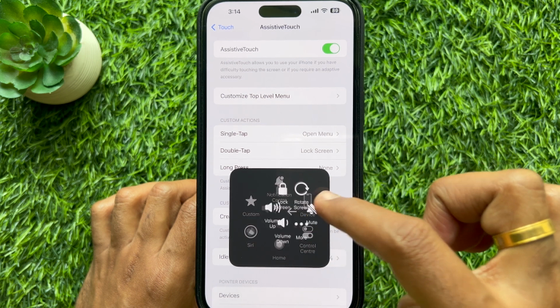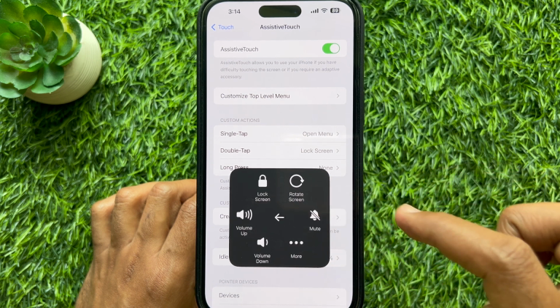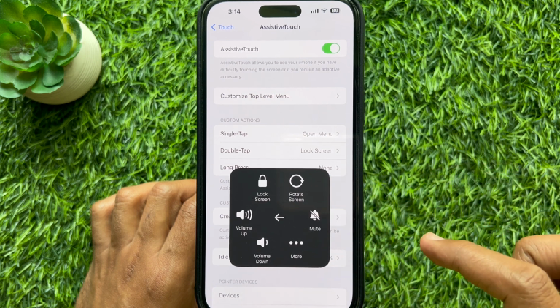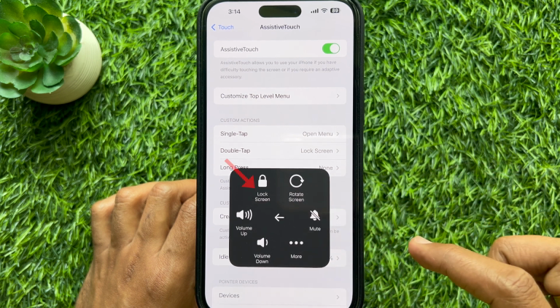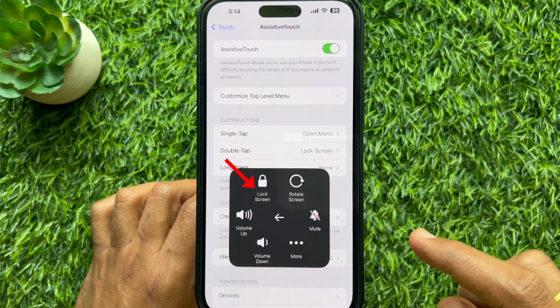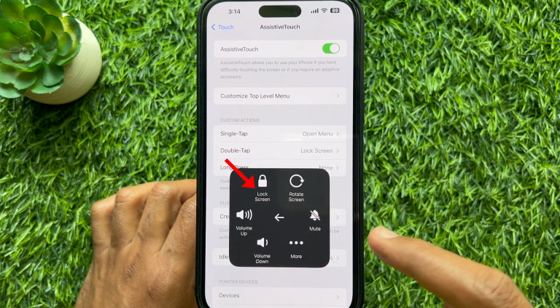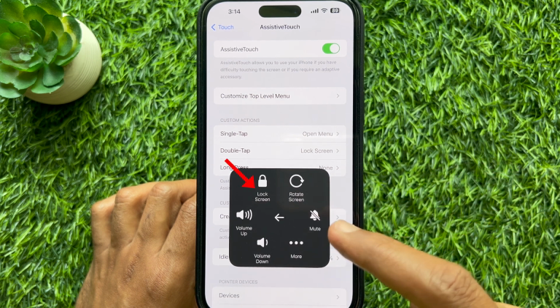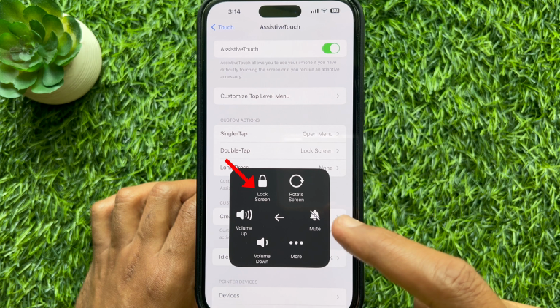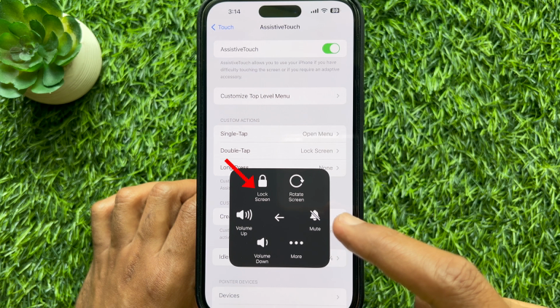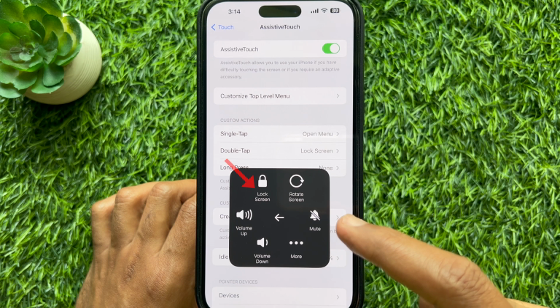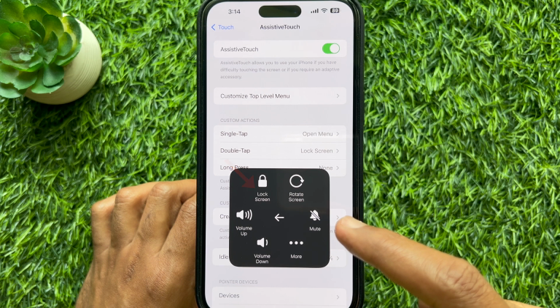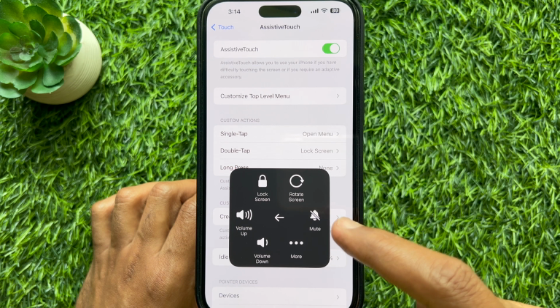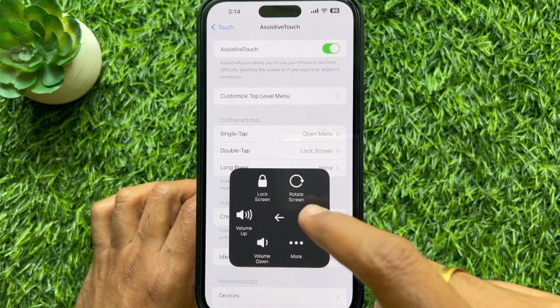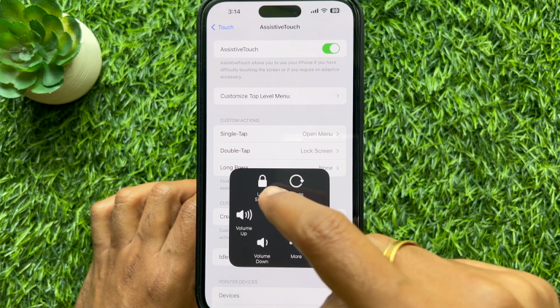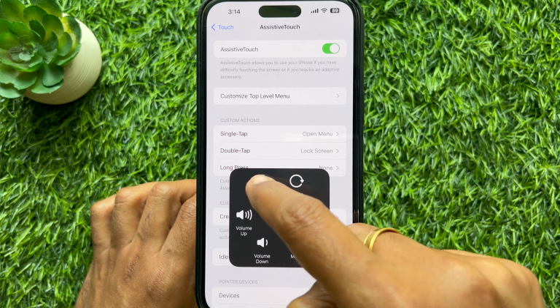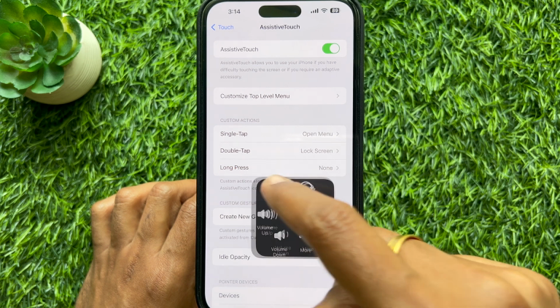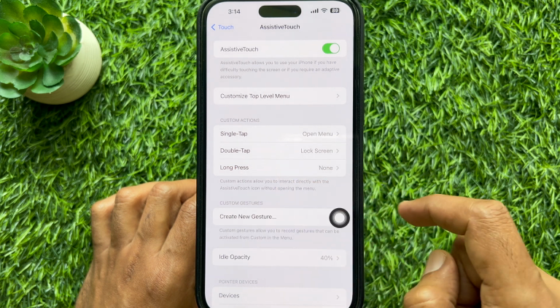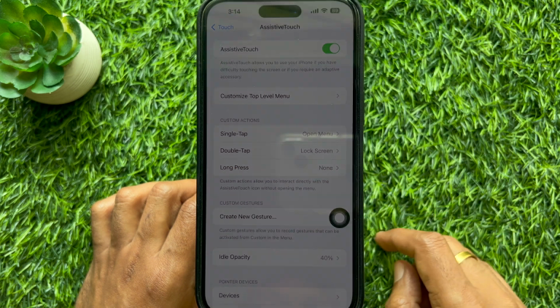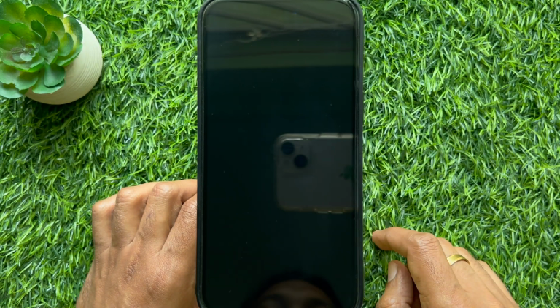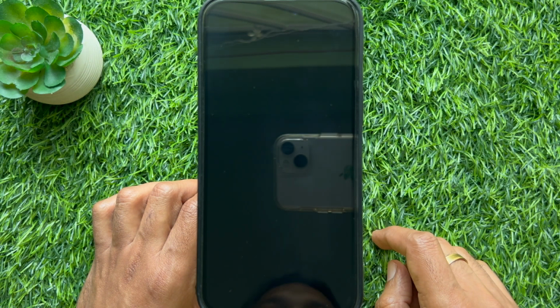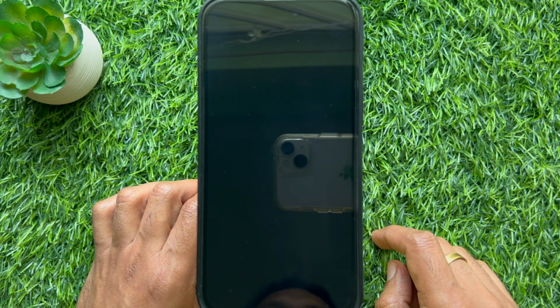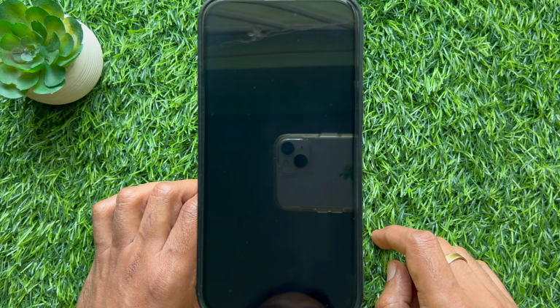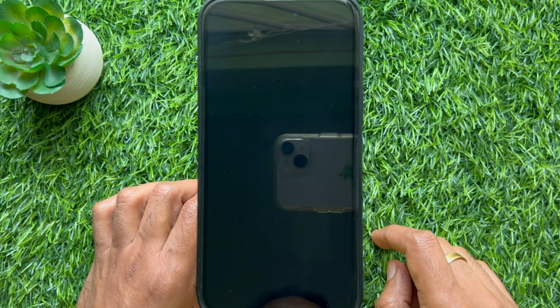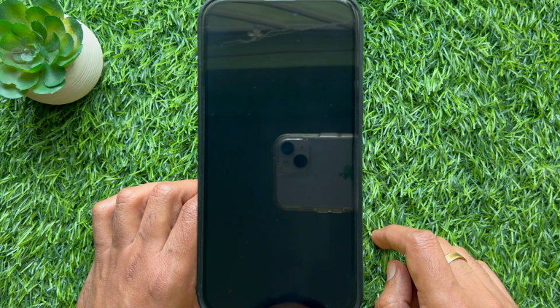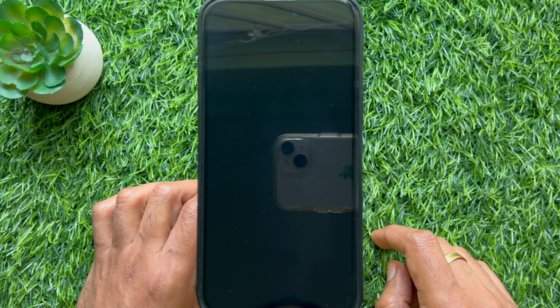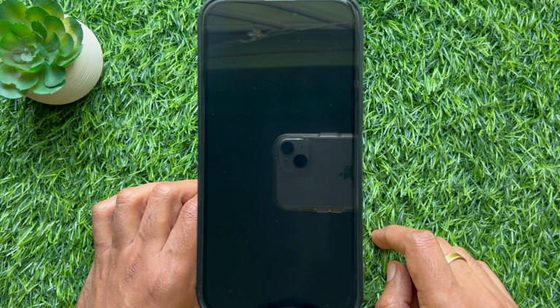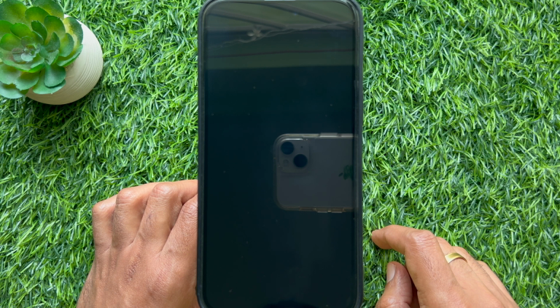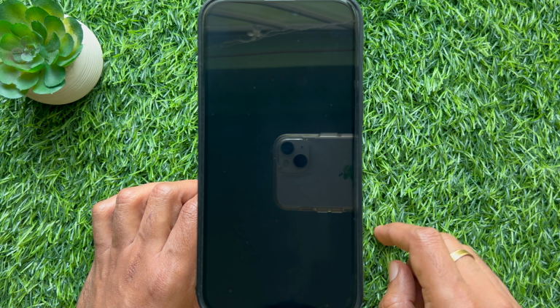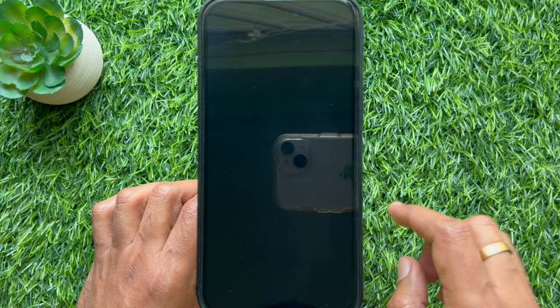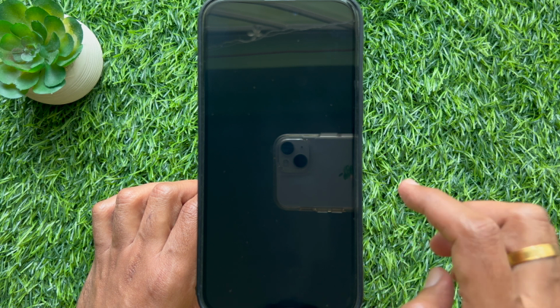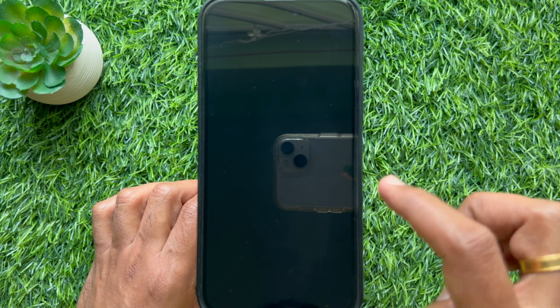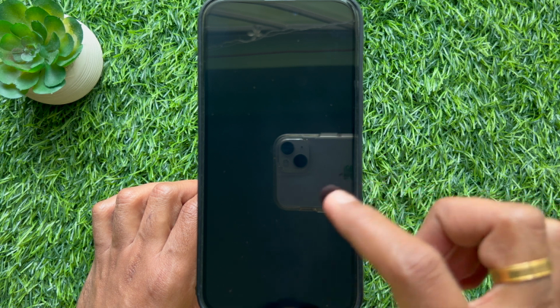Tap Lock Screen. That's it — the phone screen is locked without using the power button.